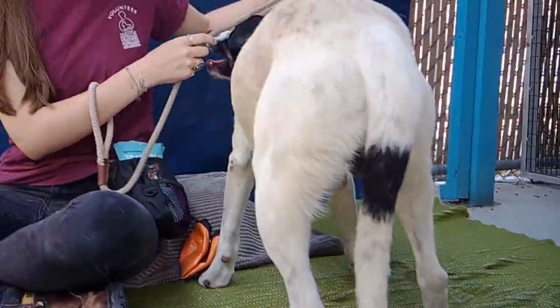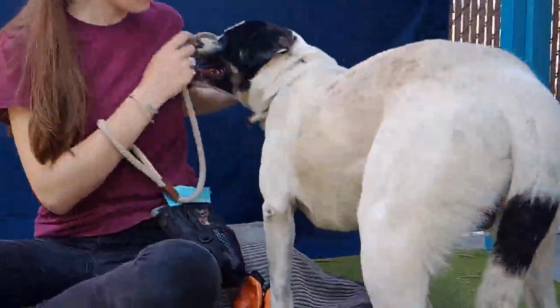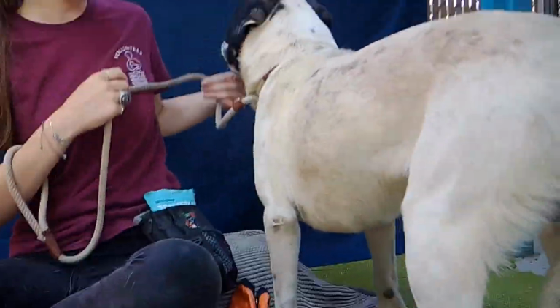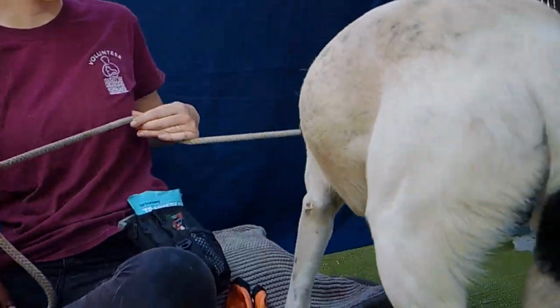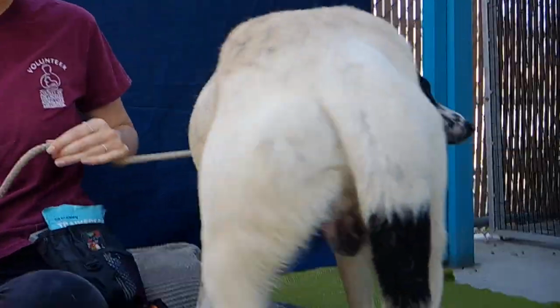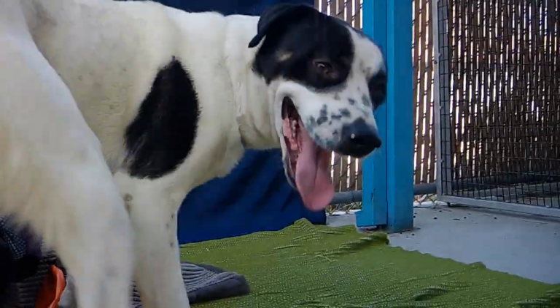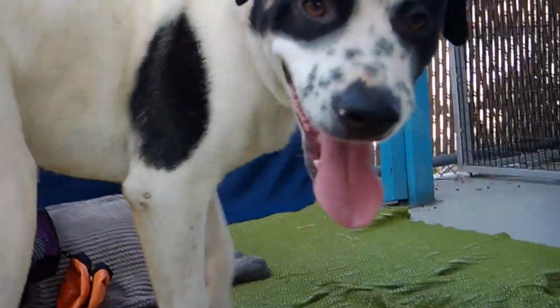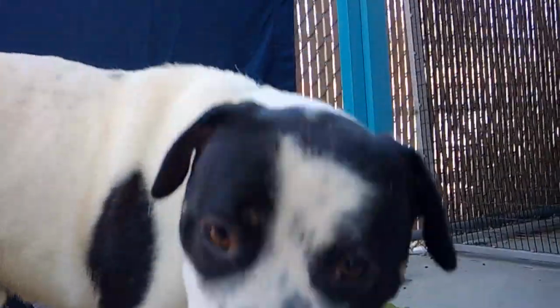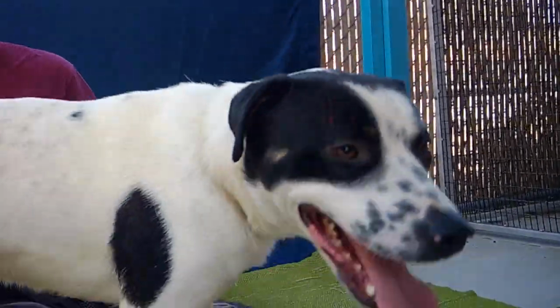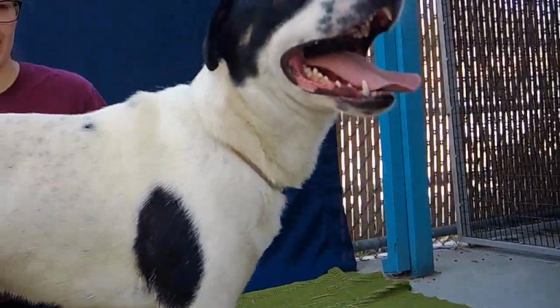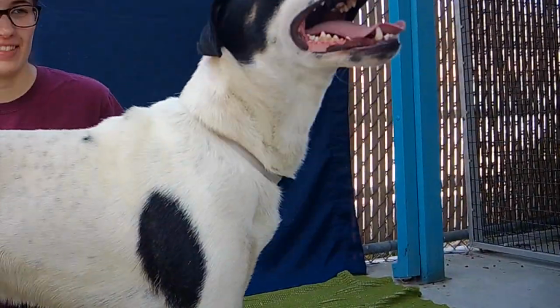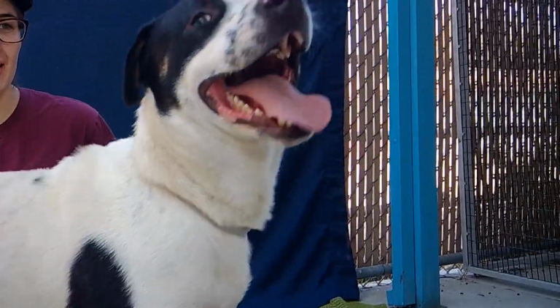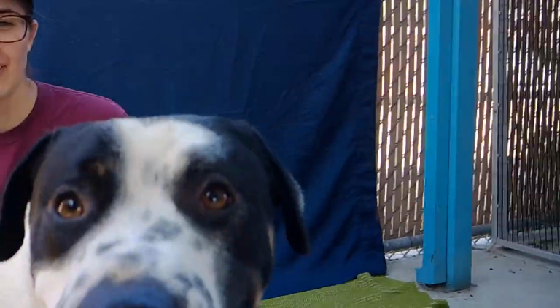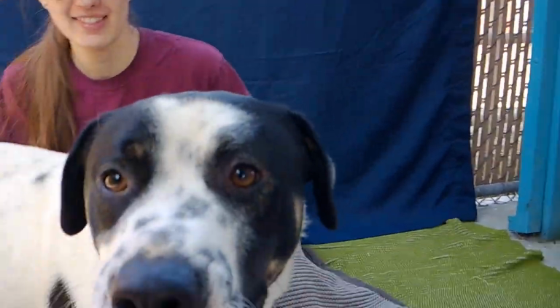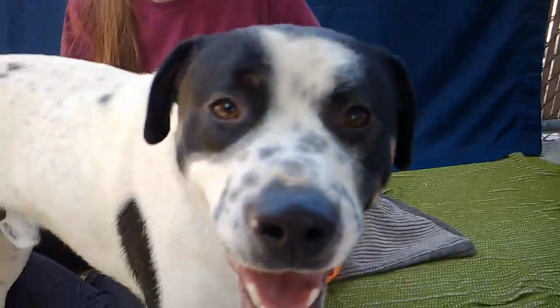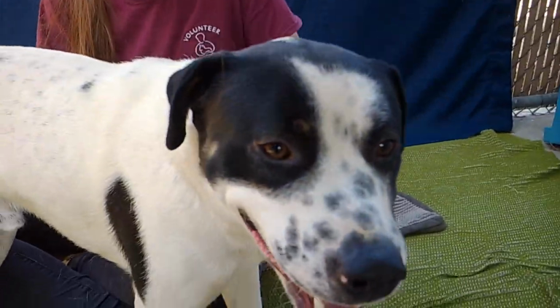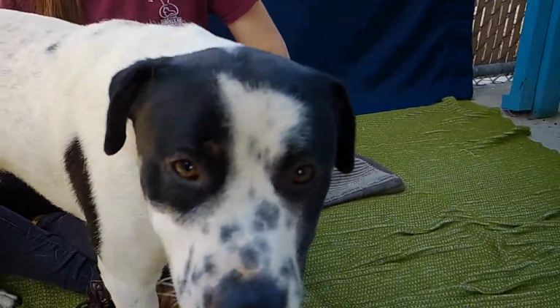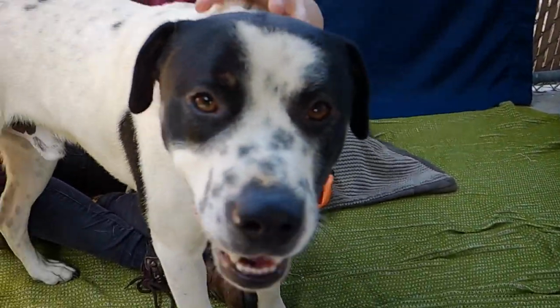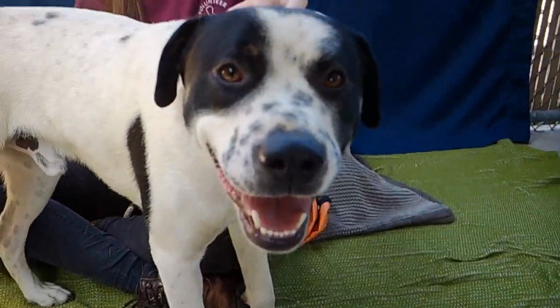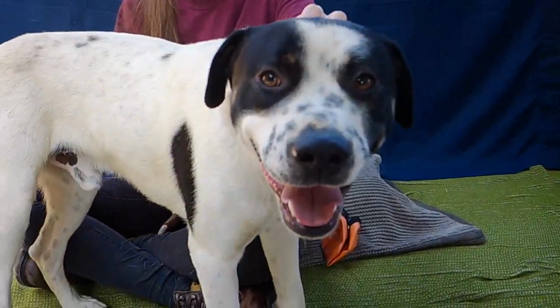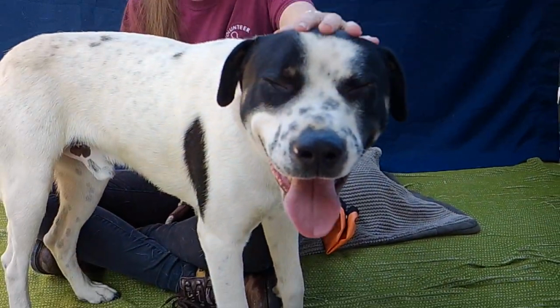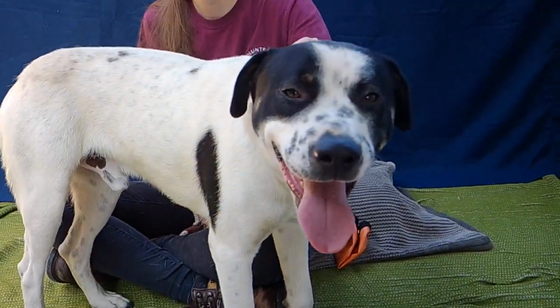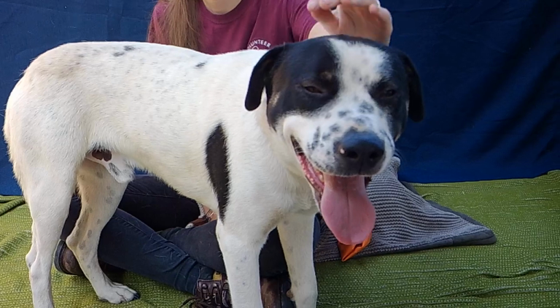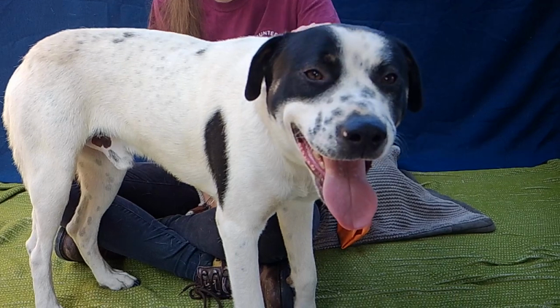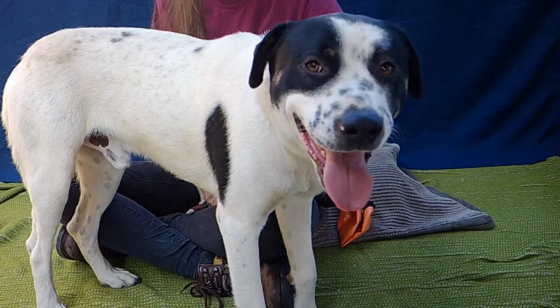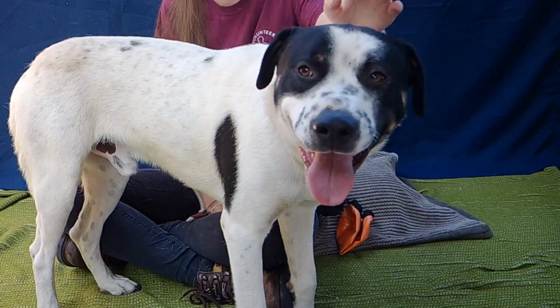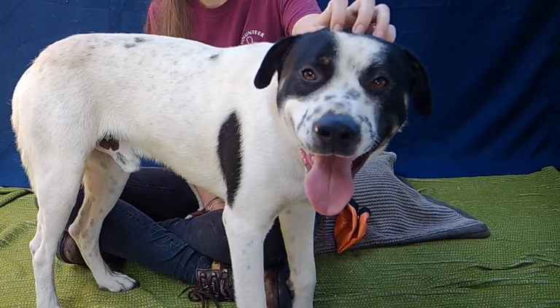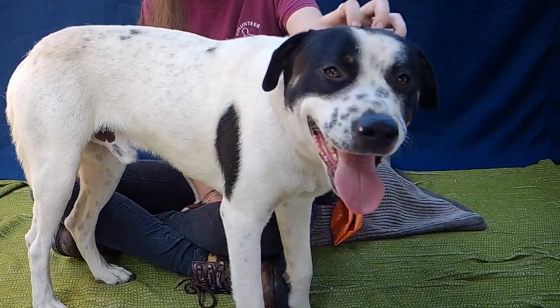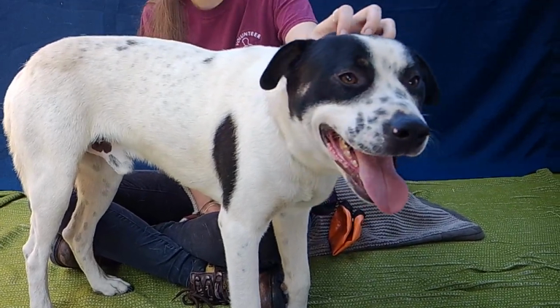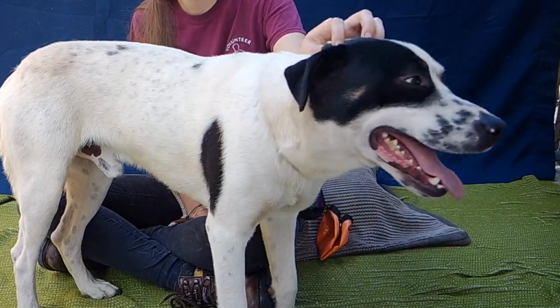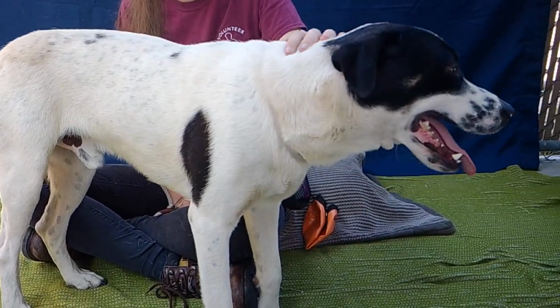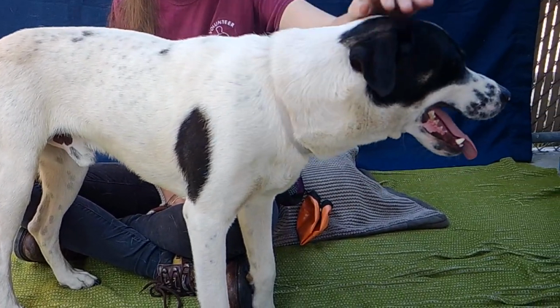He is an absolute puppy. He's super curious, interested in everything around him, seeing what's going on. He seems a little nervous at first, but he very quickly warms up to people.